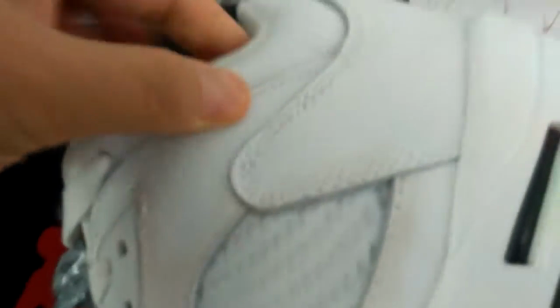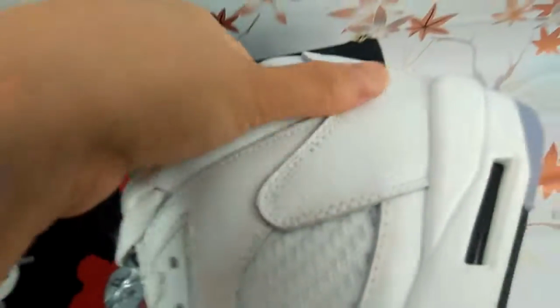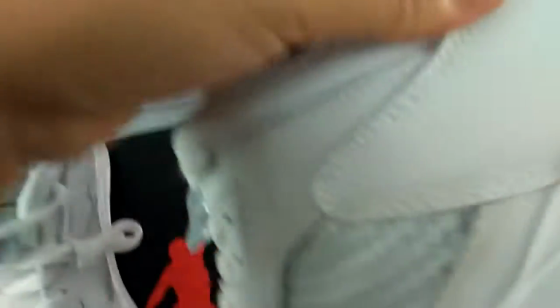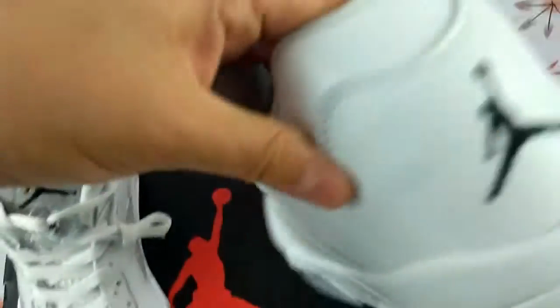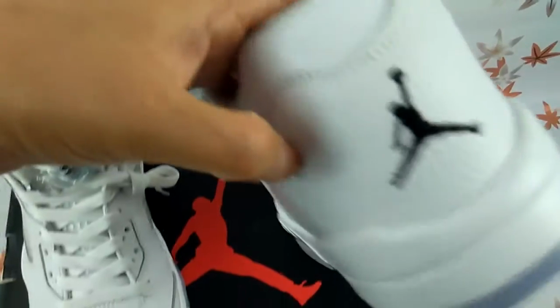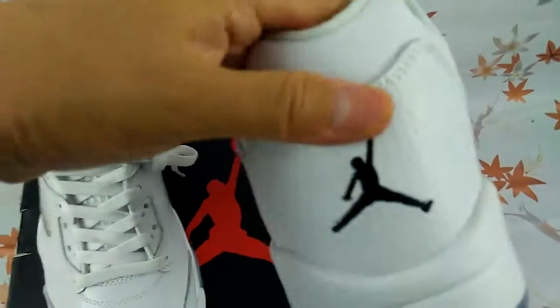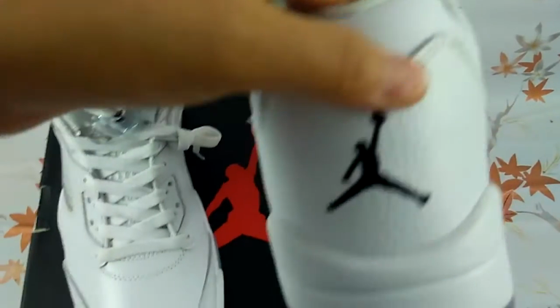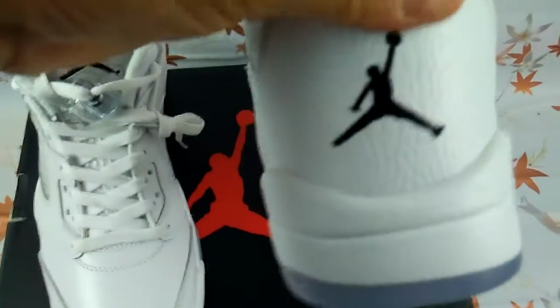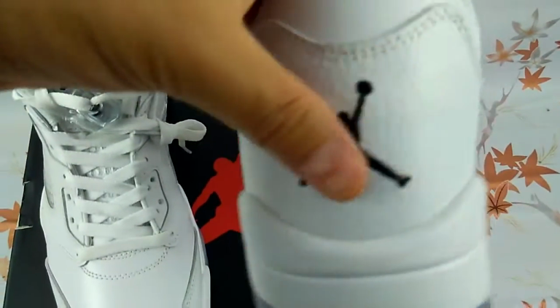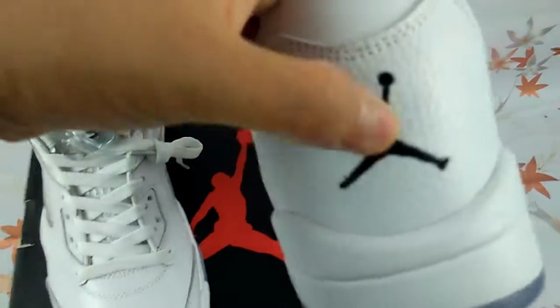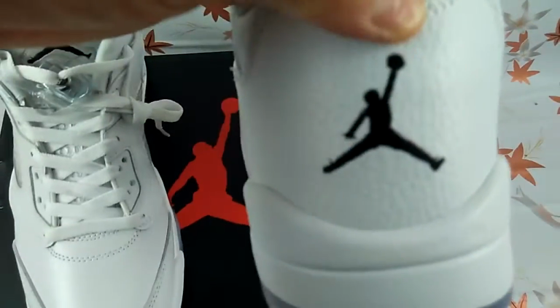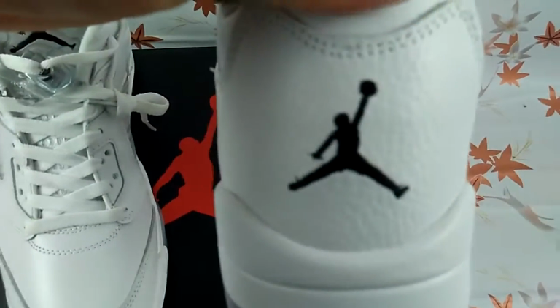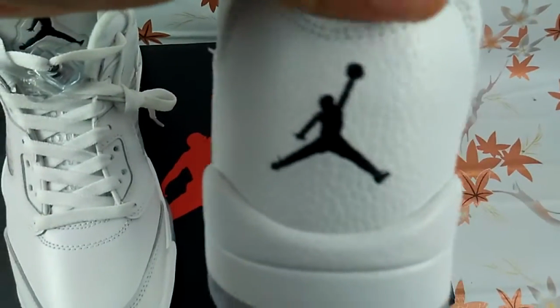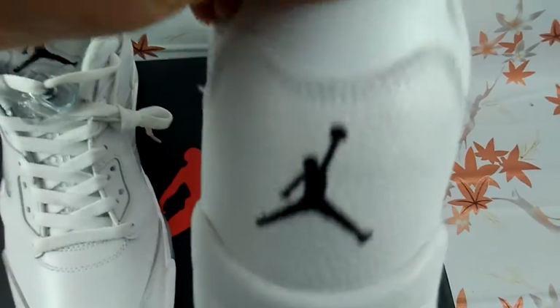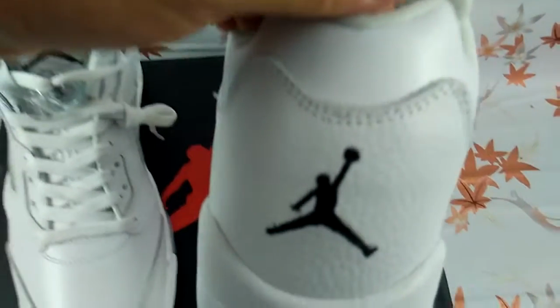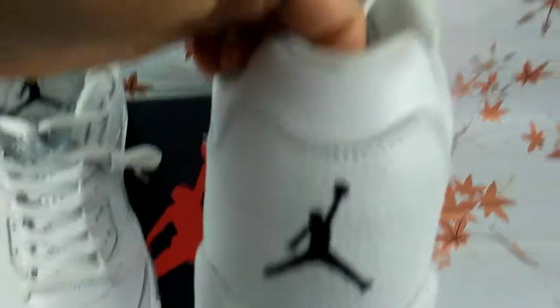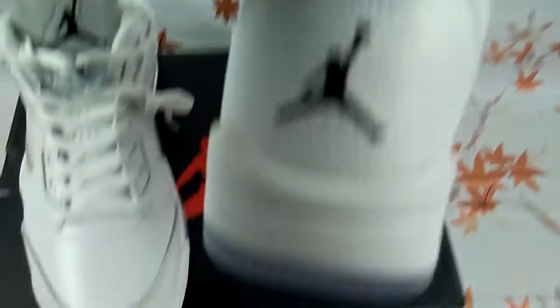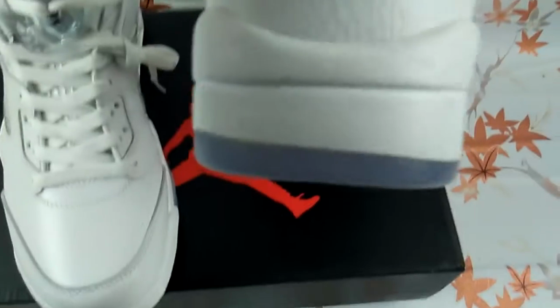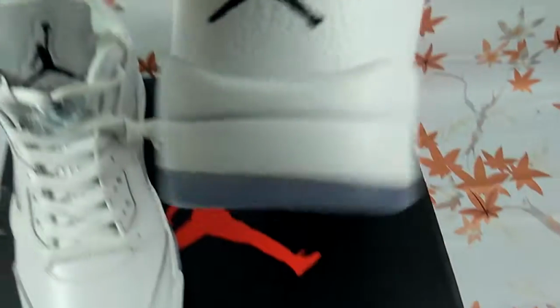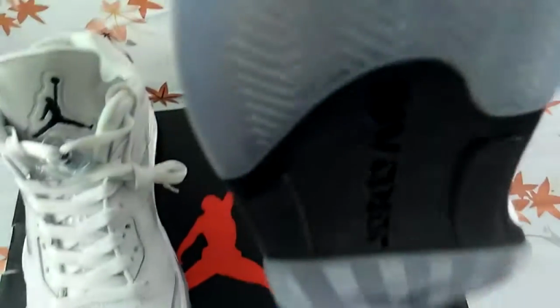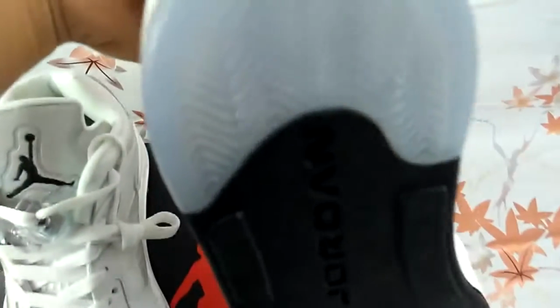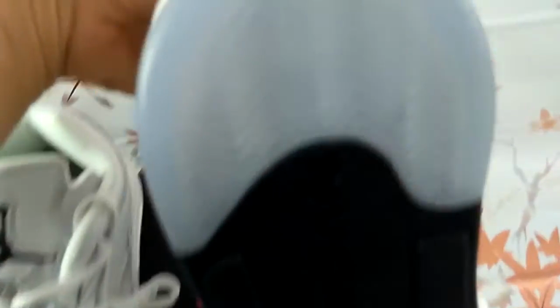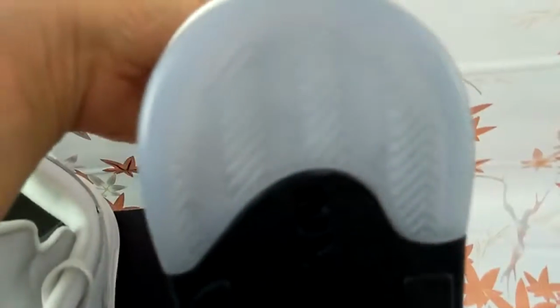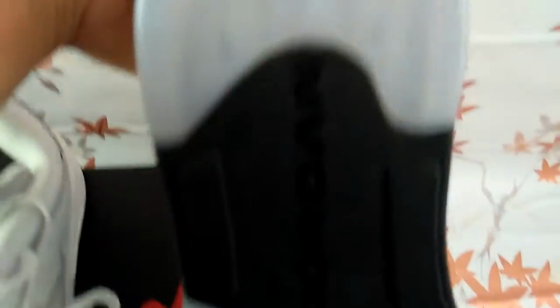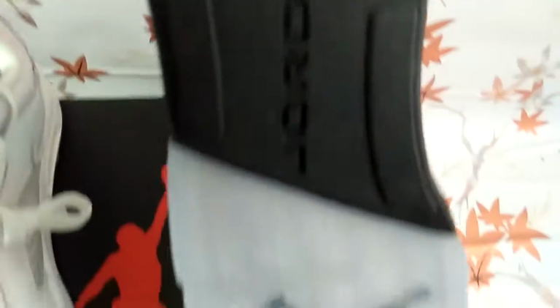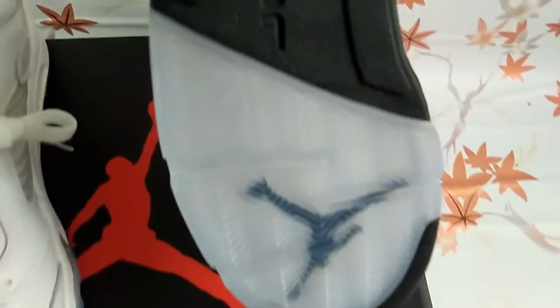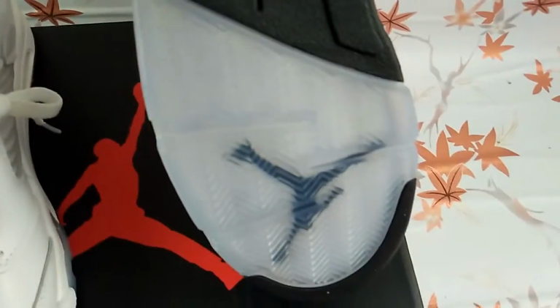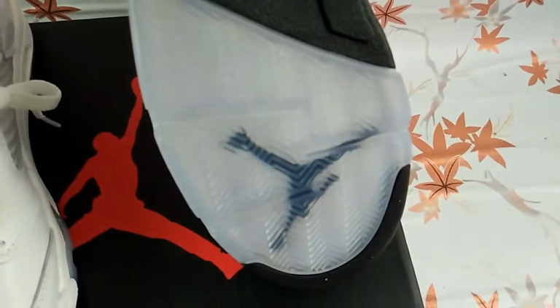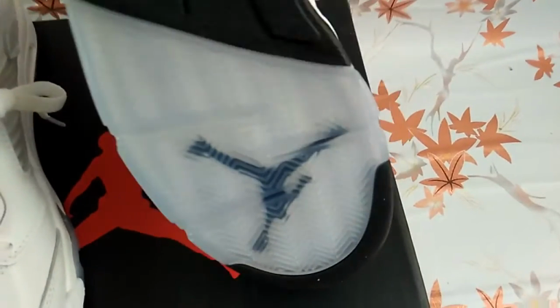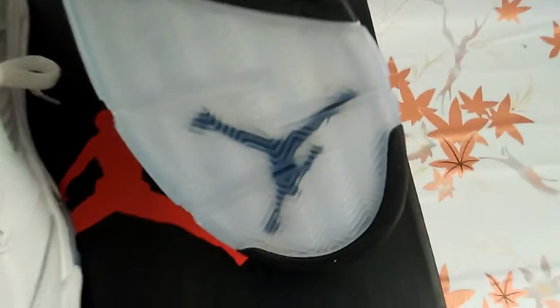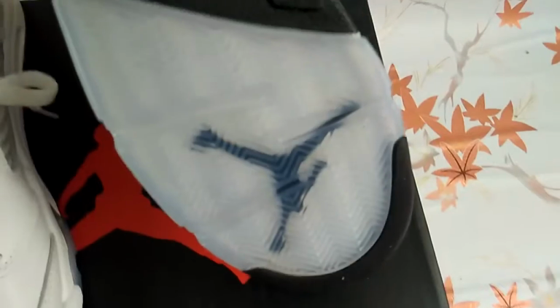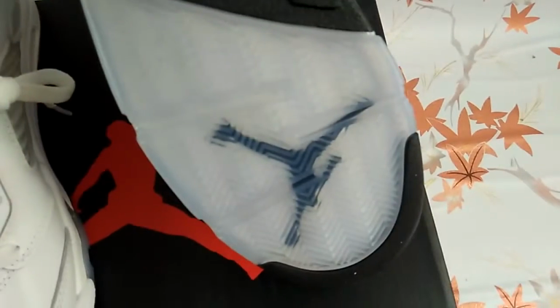Look at the back of the shoe. Black Jumpman here. Black Jumpman.